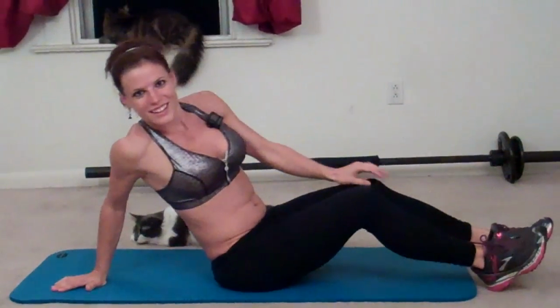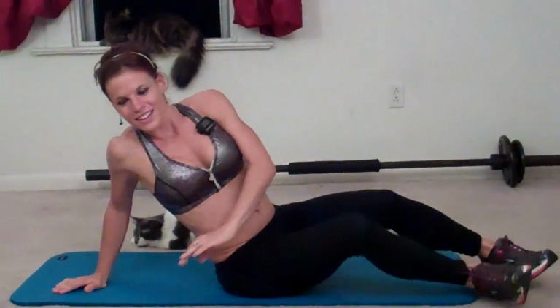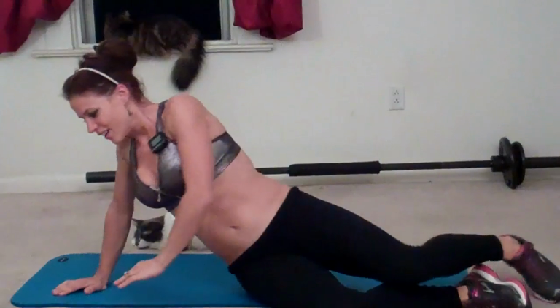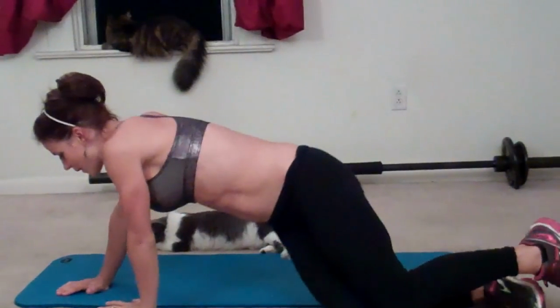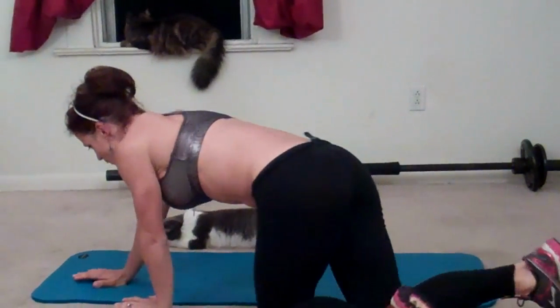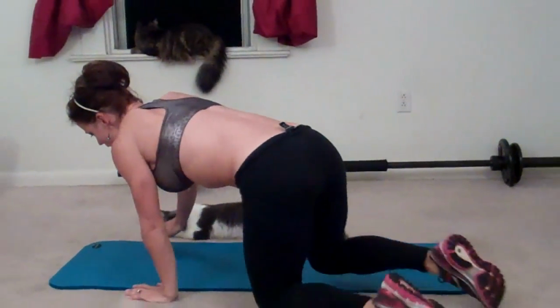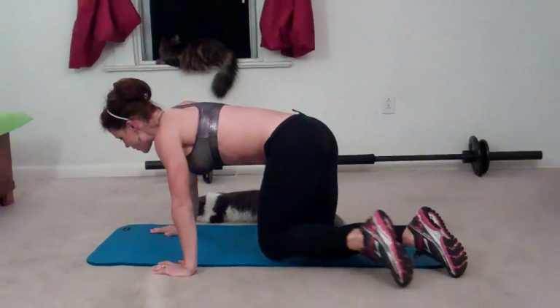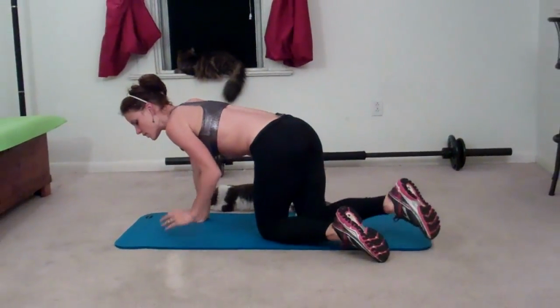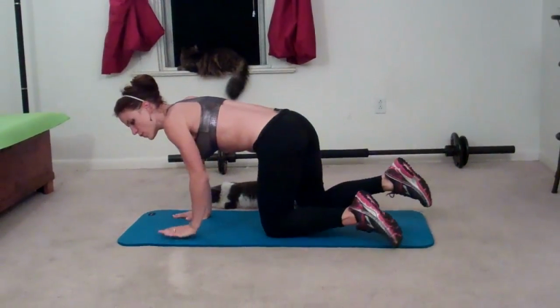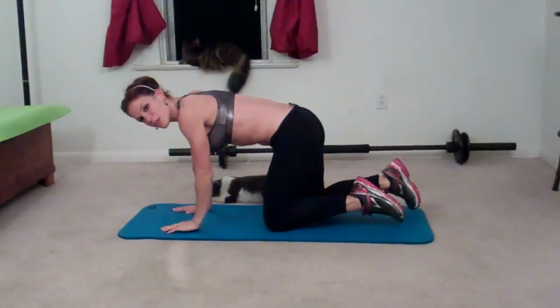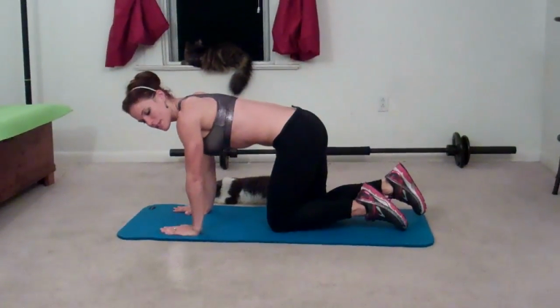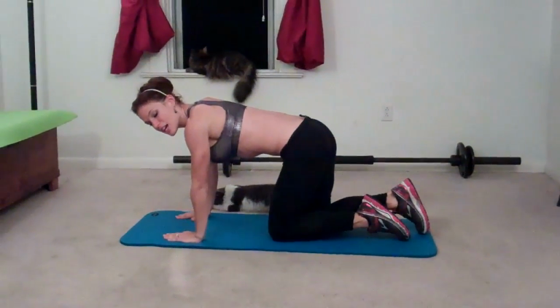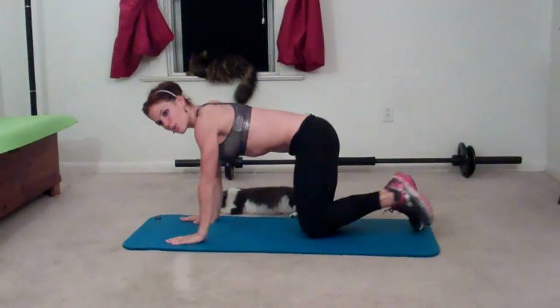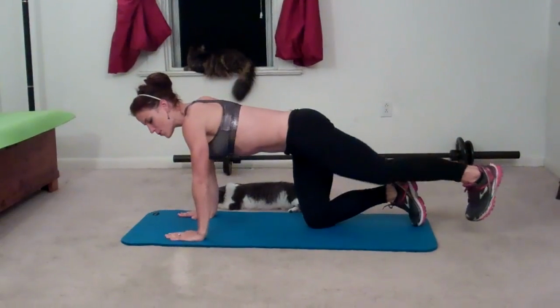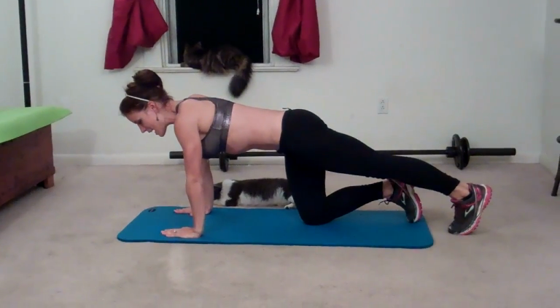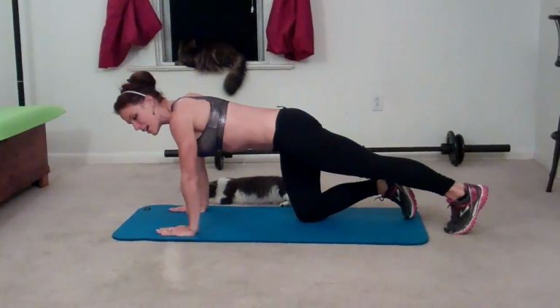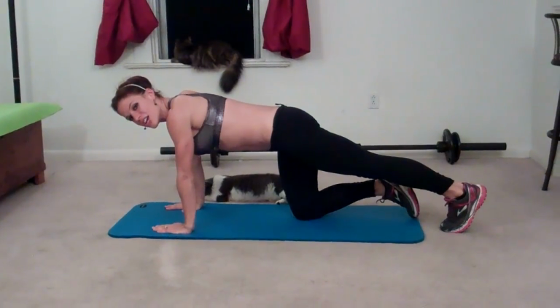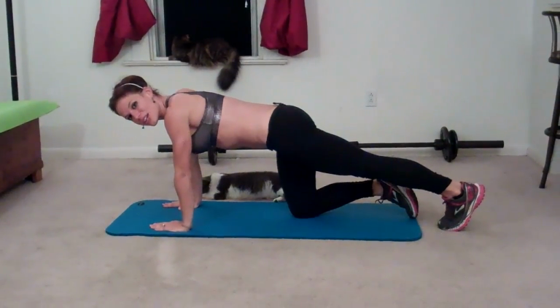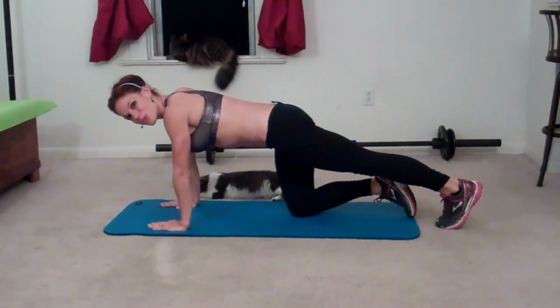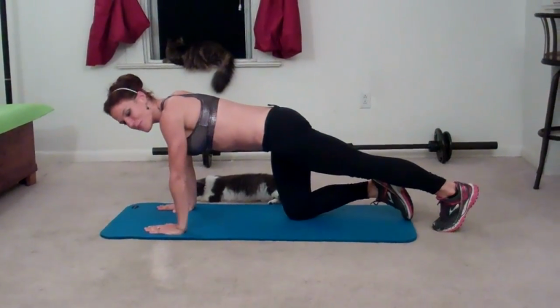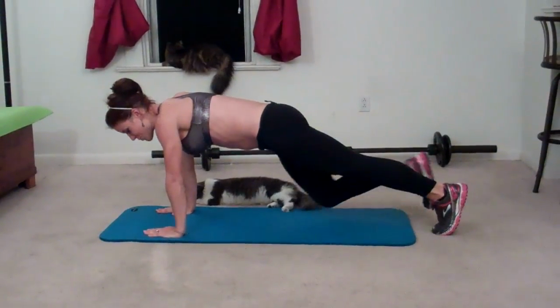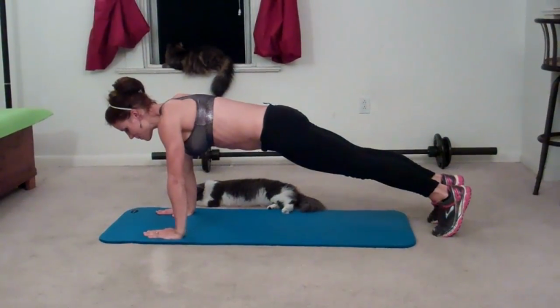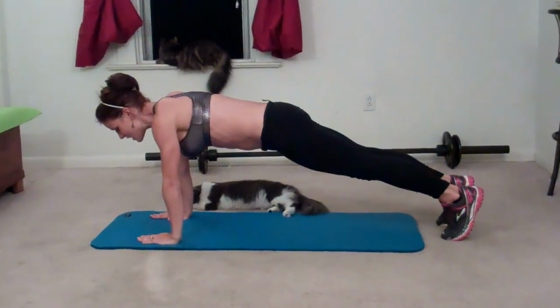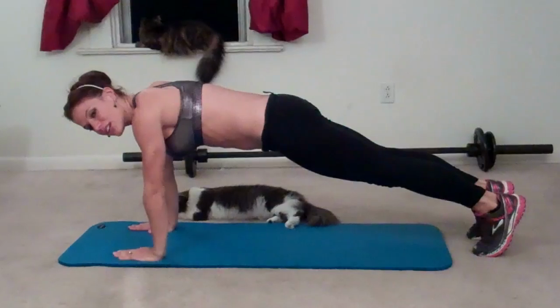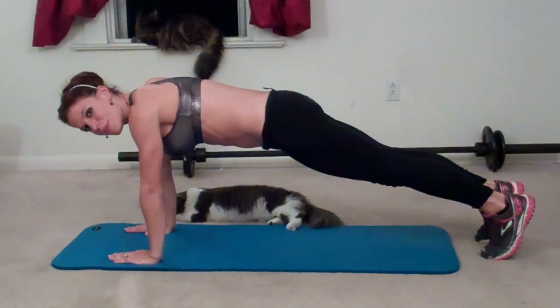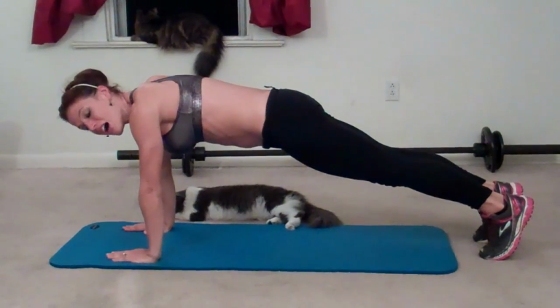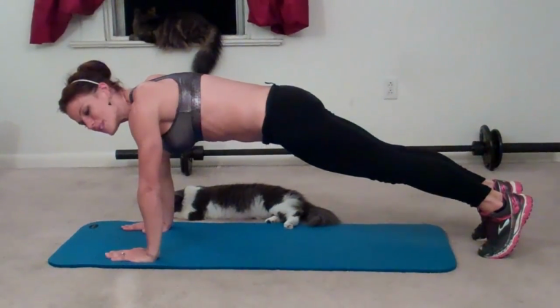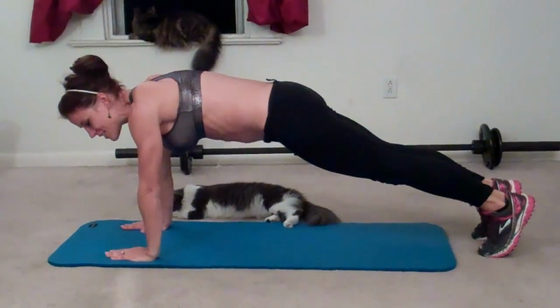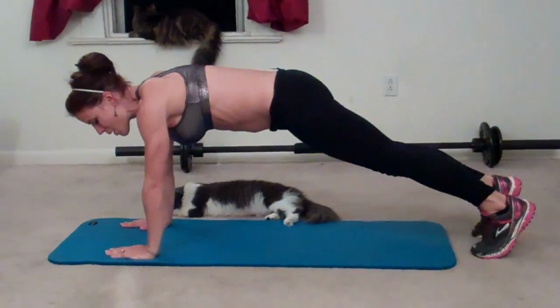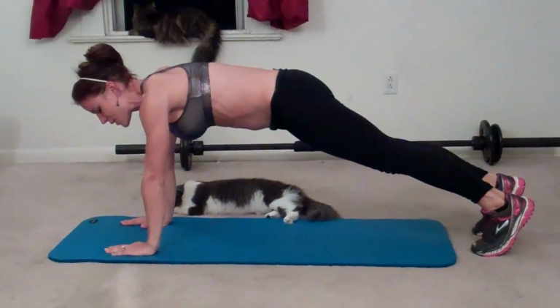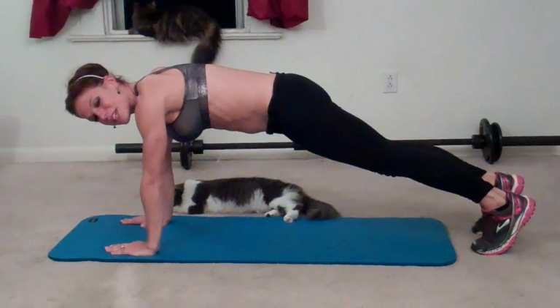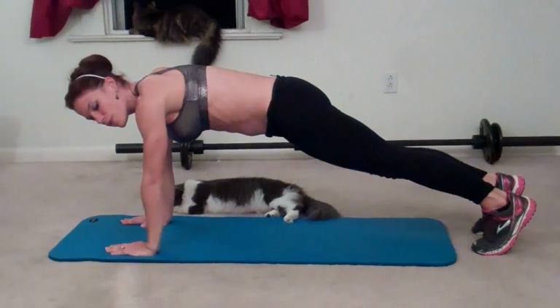Next exercise: Heel touch plank. For this one you're going to turn over into the plank position, core pulls in tight, go into the top of the push-up position and you're going to reach back — opposite hand to touch opposite foot. So left hand, right foot.